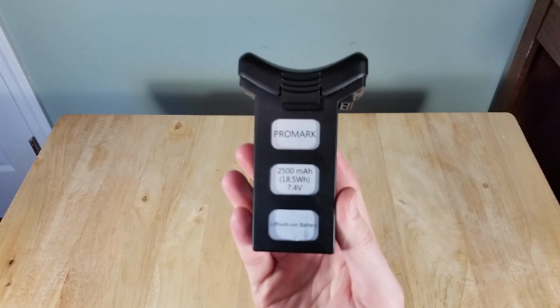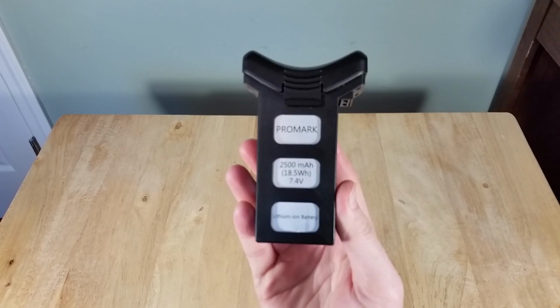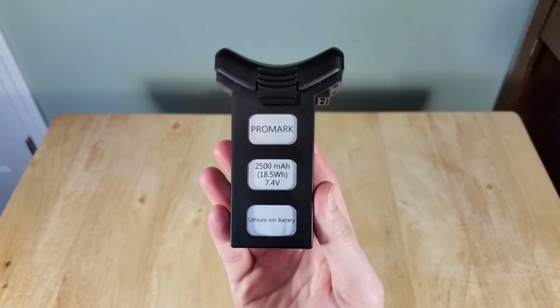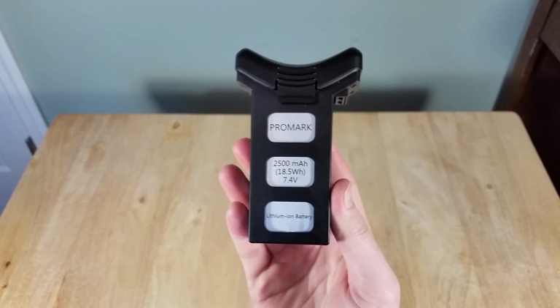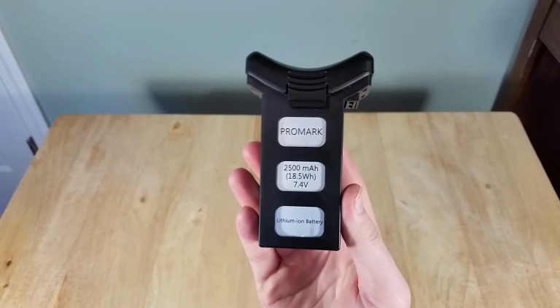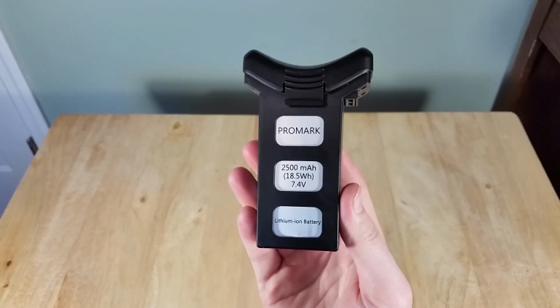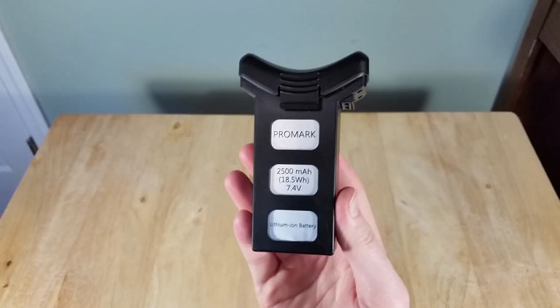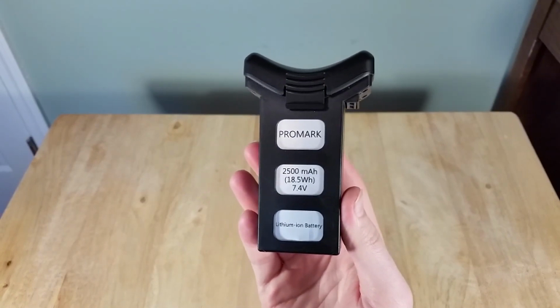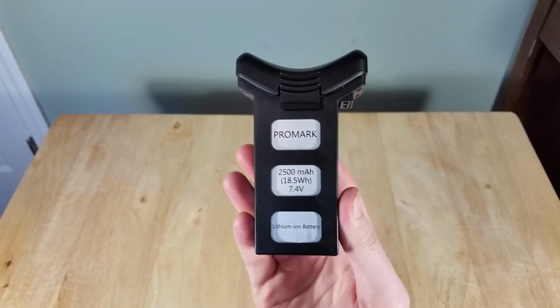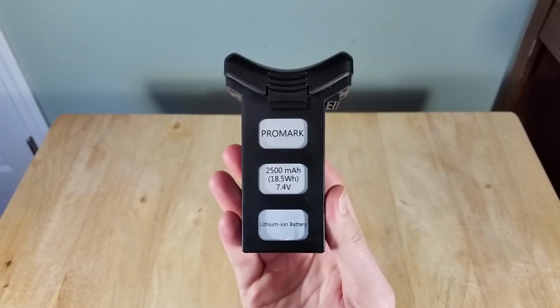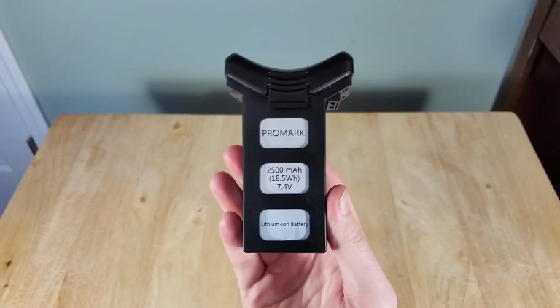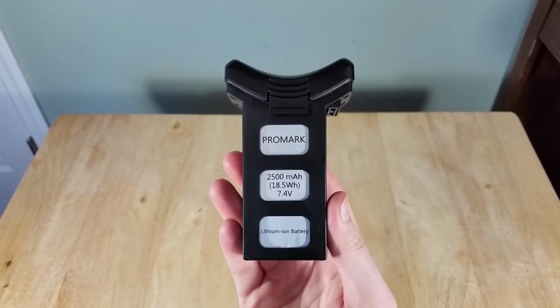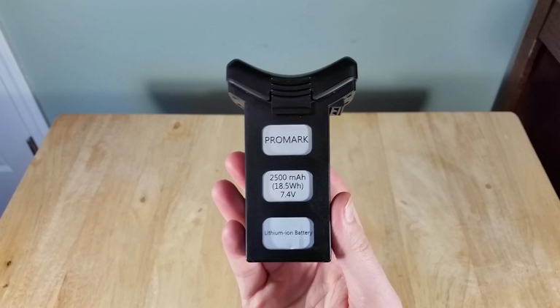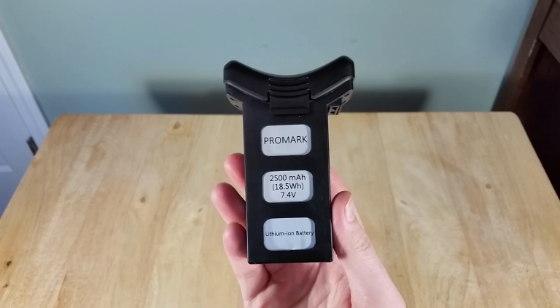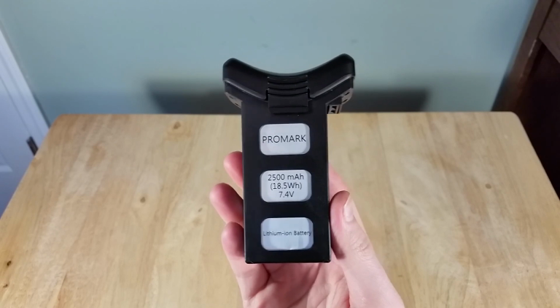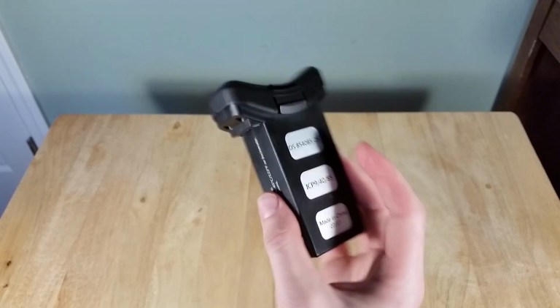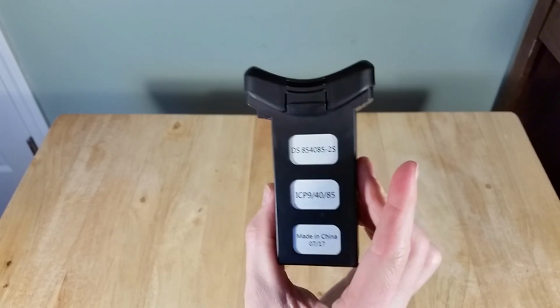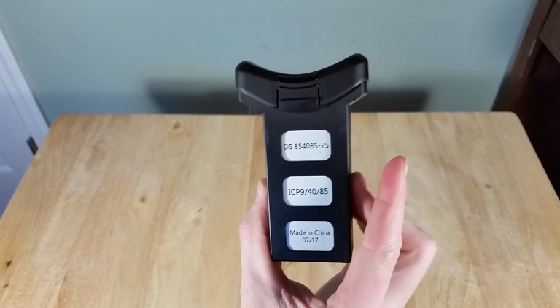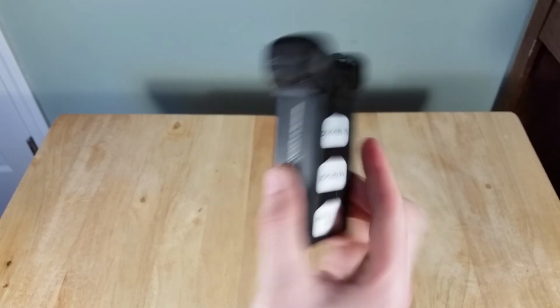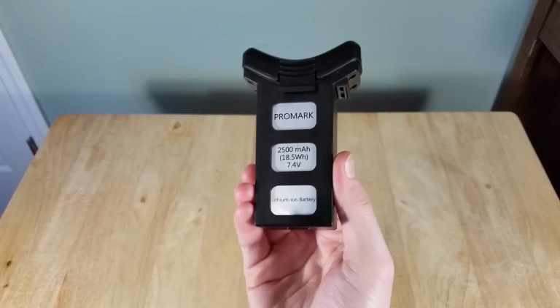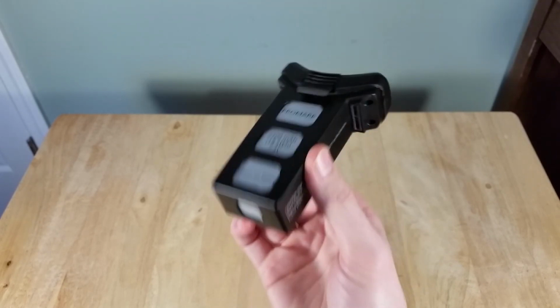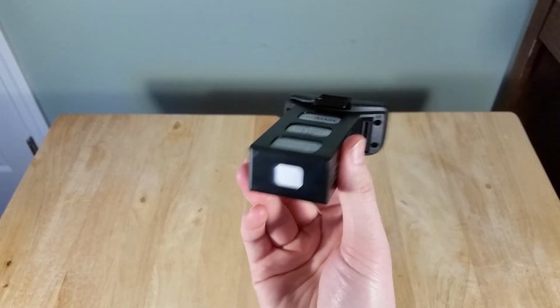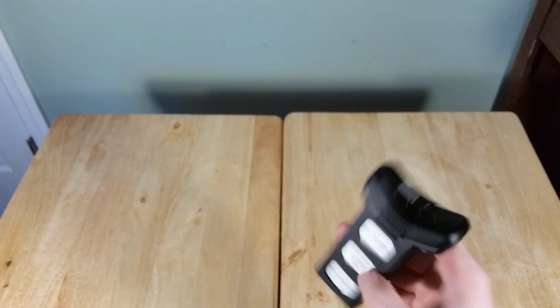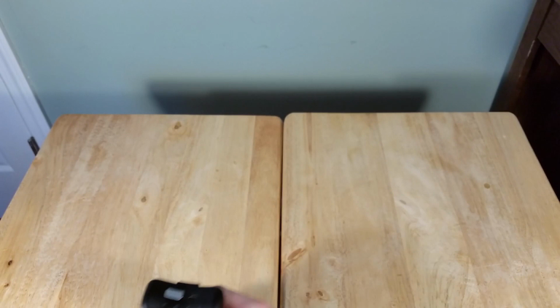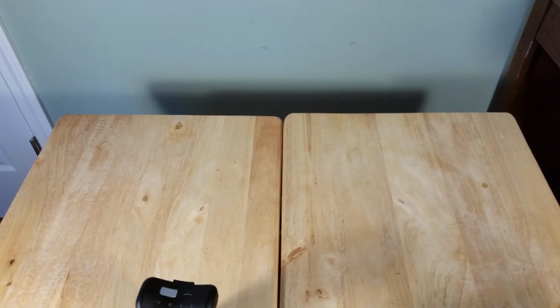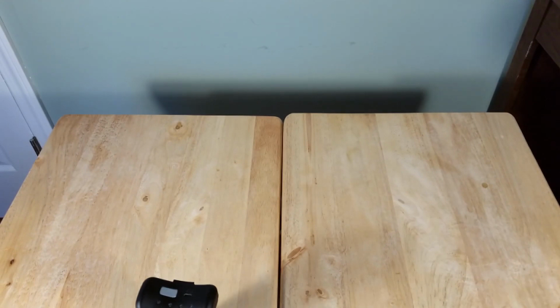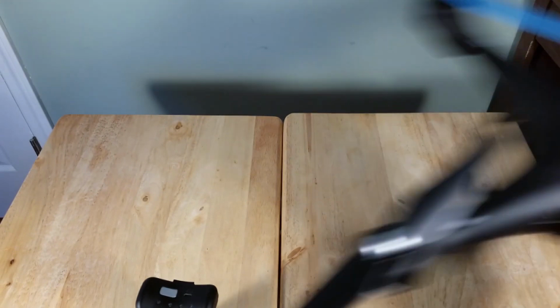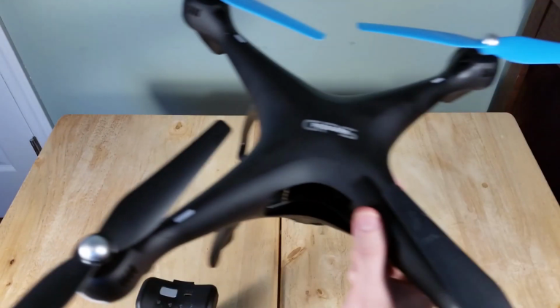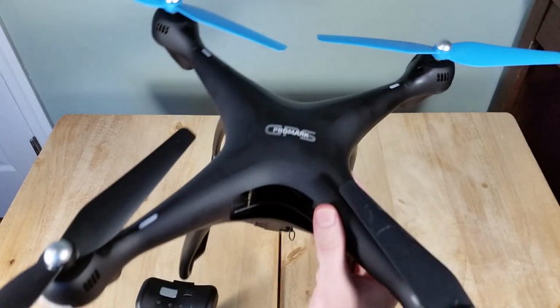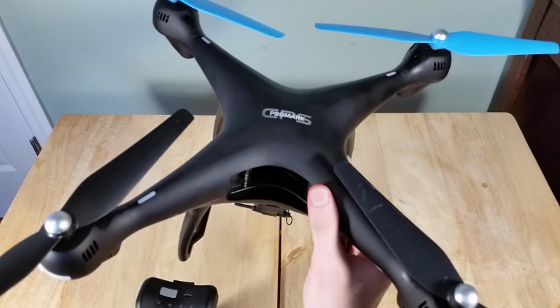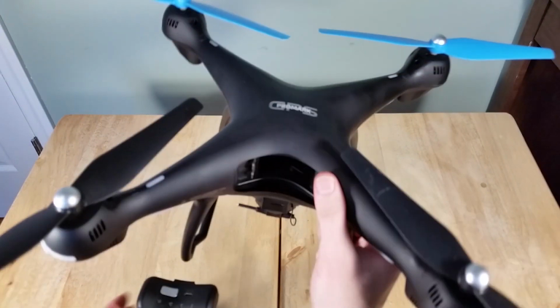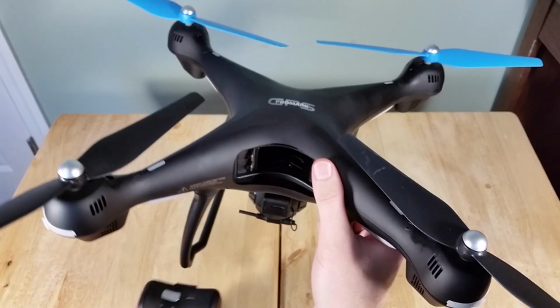The times I've flown this, this 2500mAh 7.4V battery lasts about 12 or 13 minutes. That's pretty good for a drone that only costs $100.